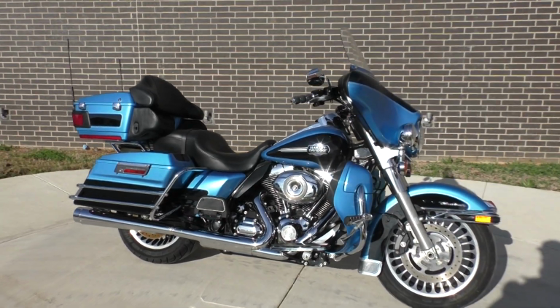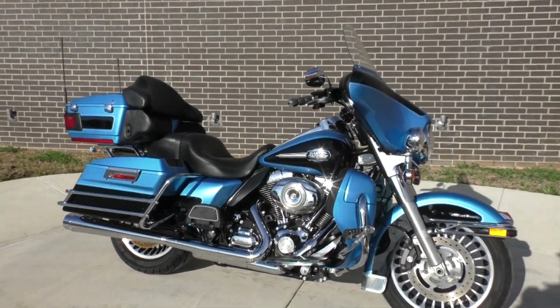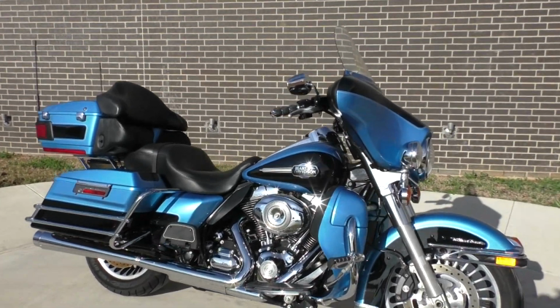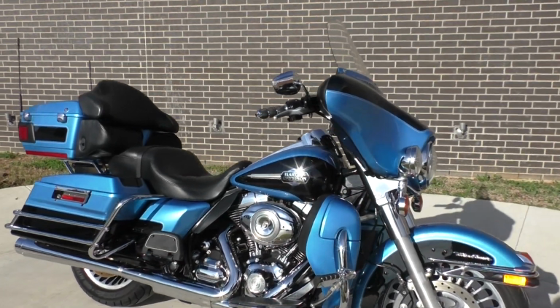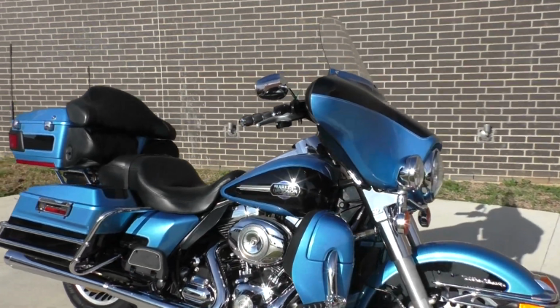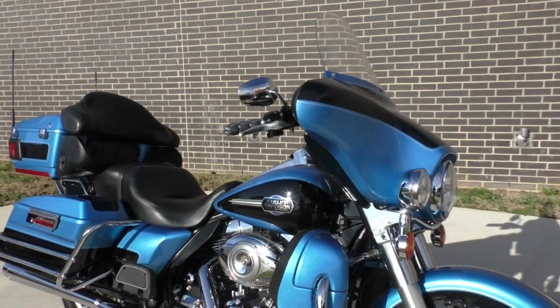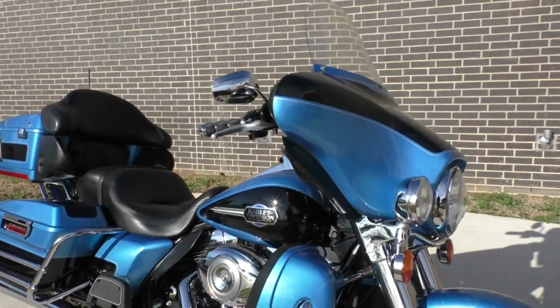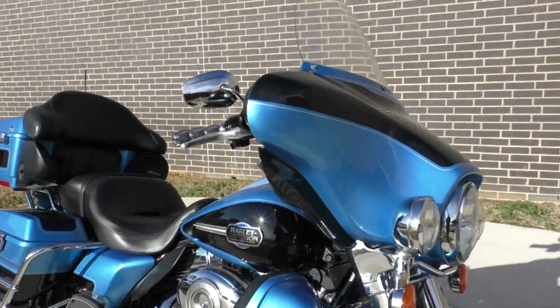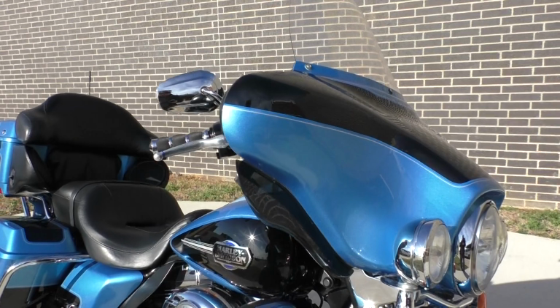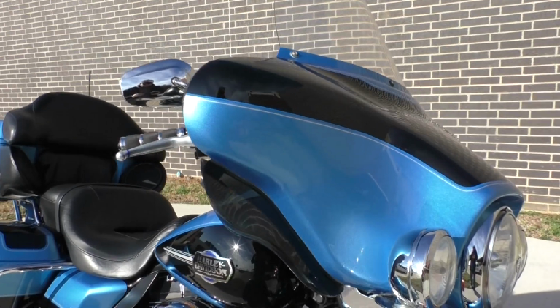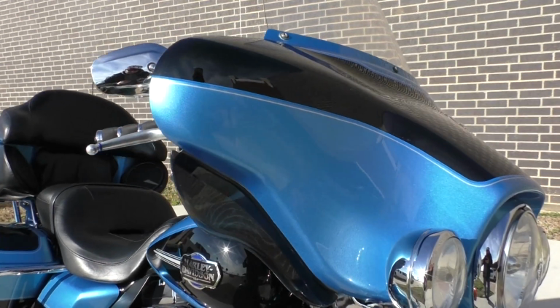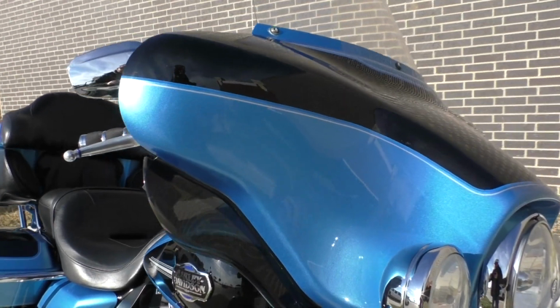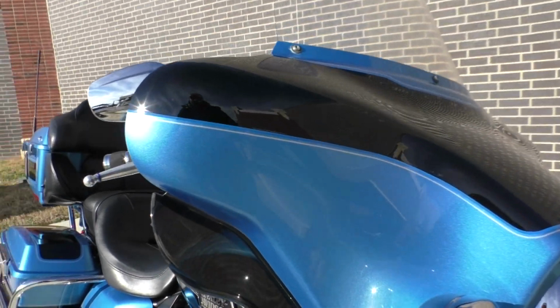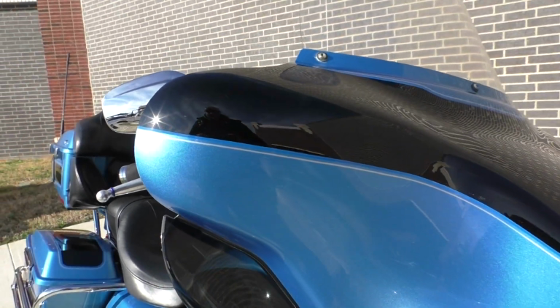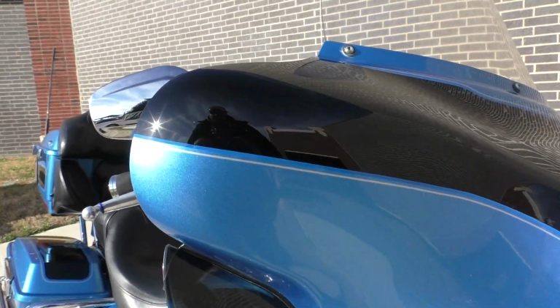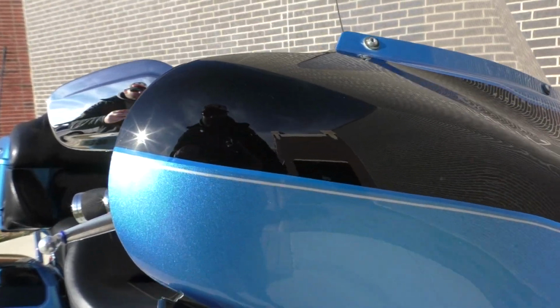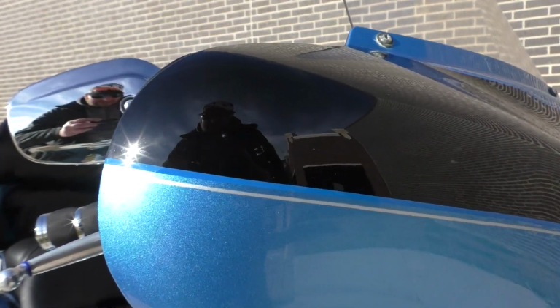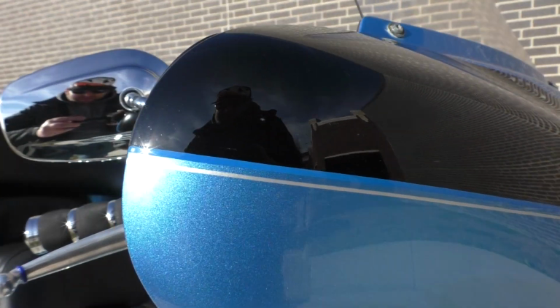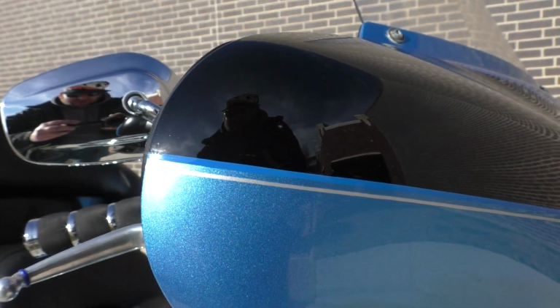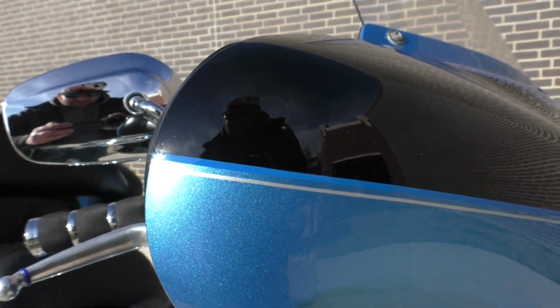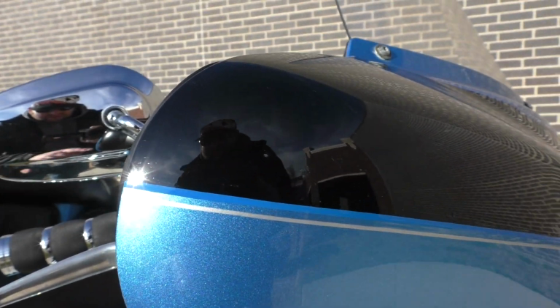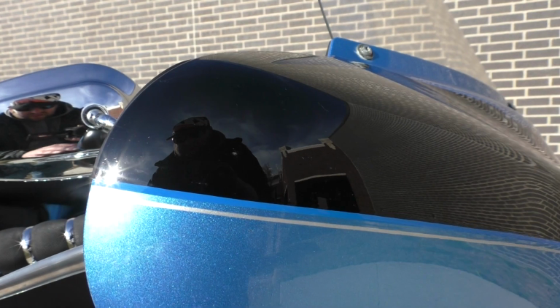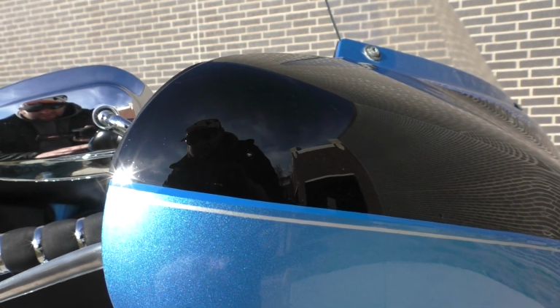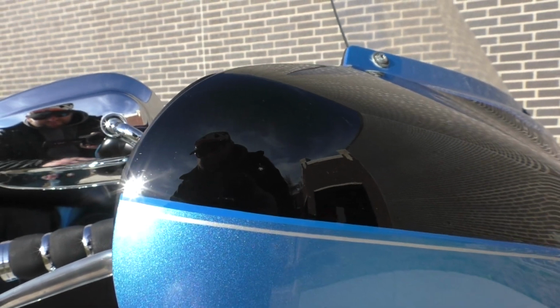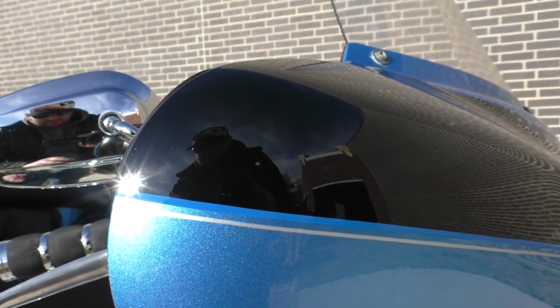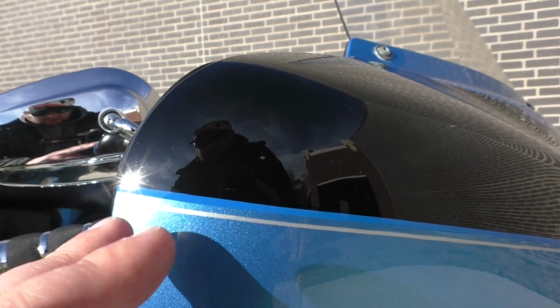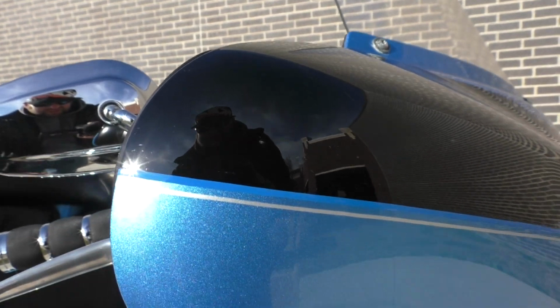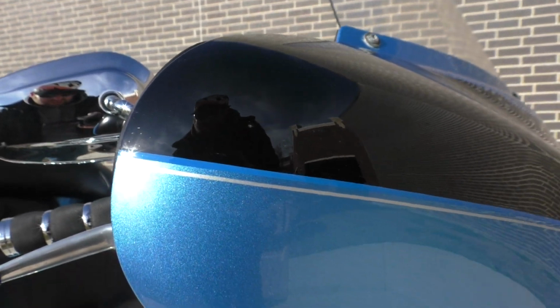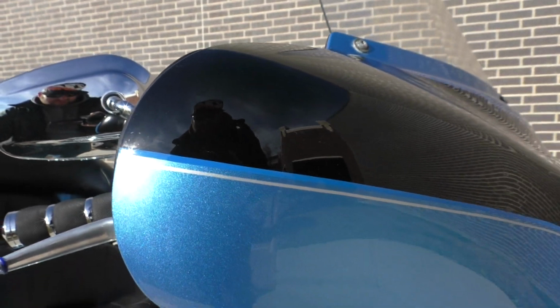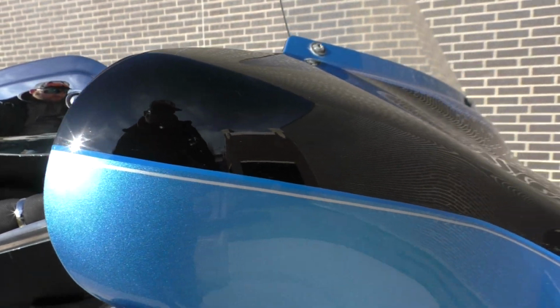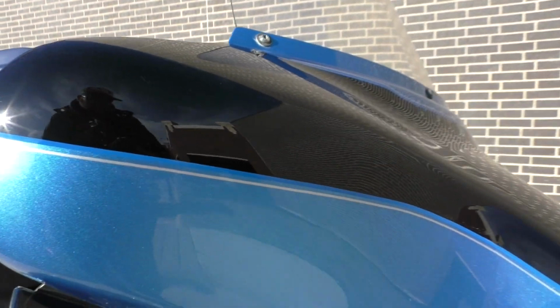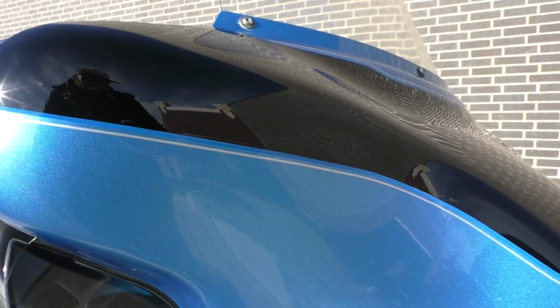It's a two-tone cool blue pearl and vivid black. It's got kind of a baby blue pinstripe, like a goldish pinstripe as well.